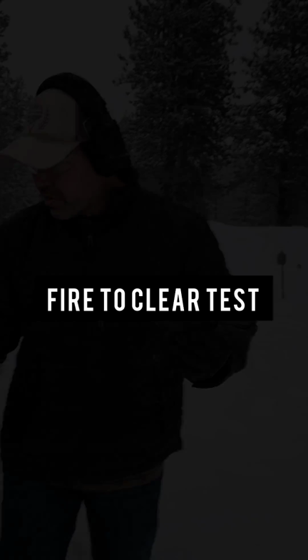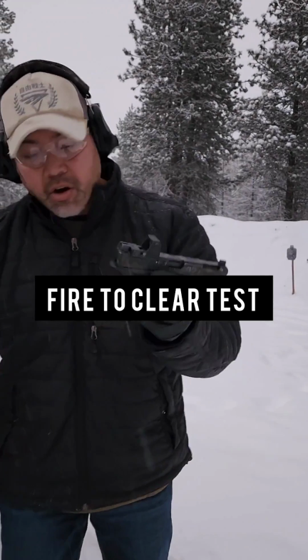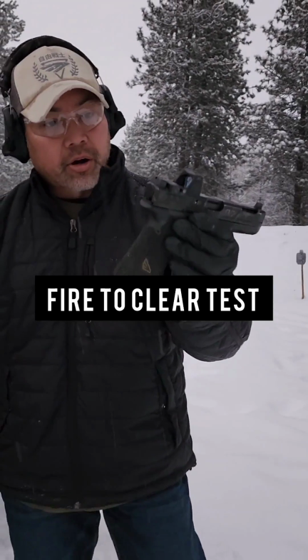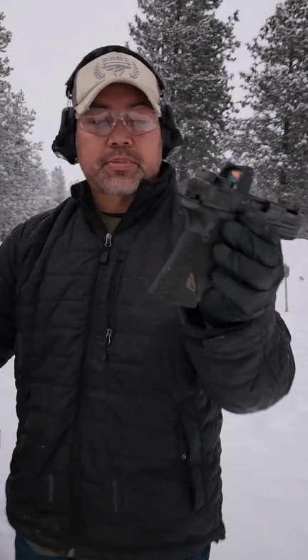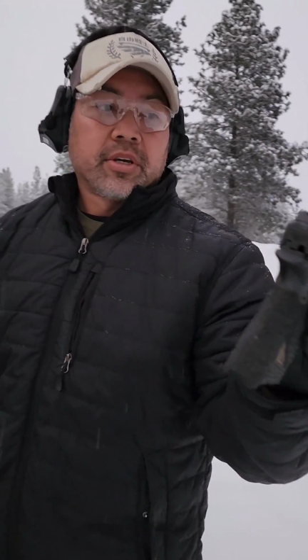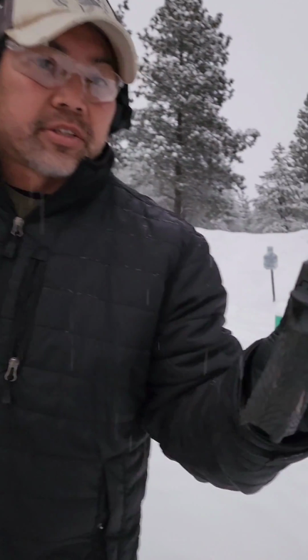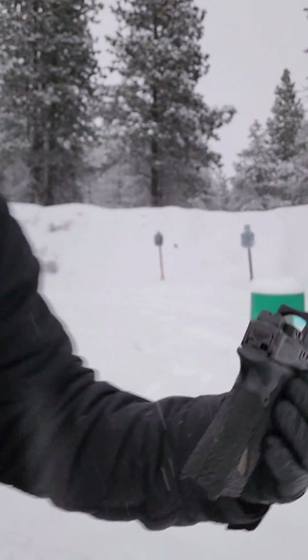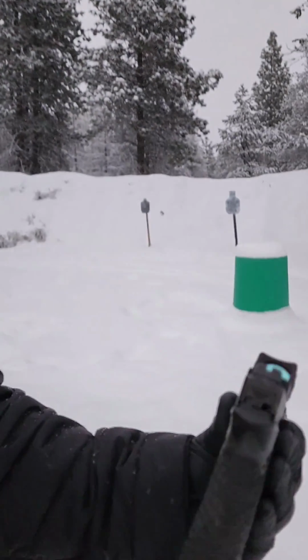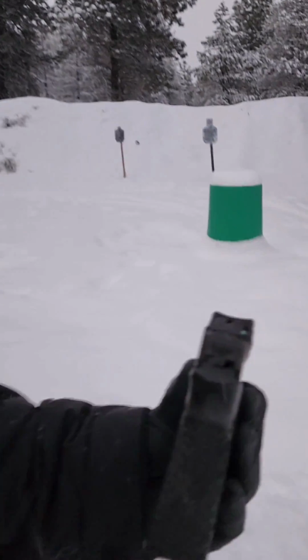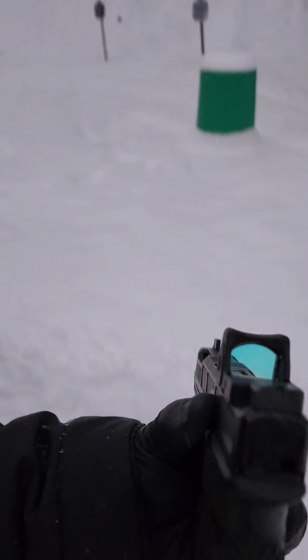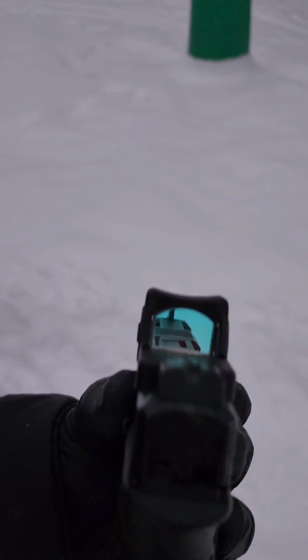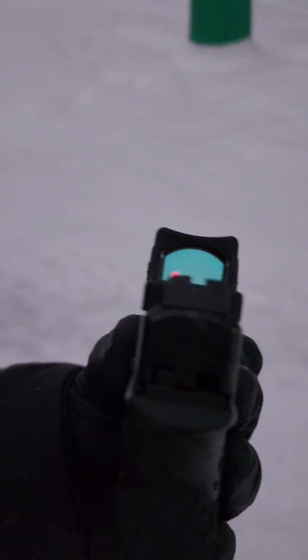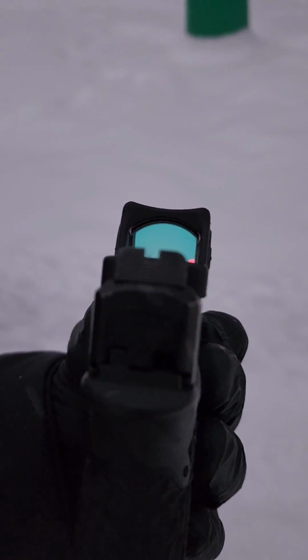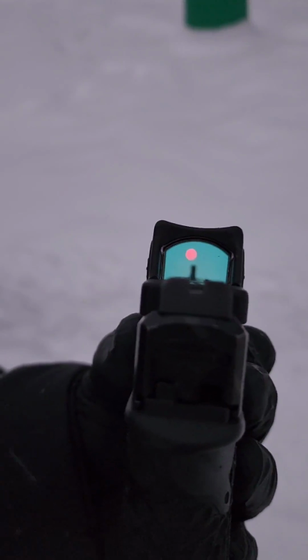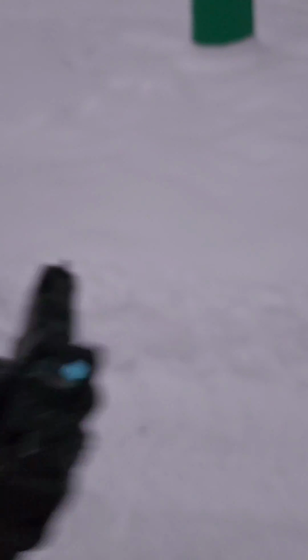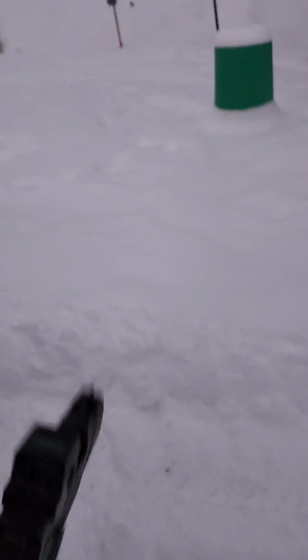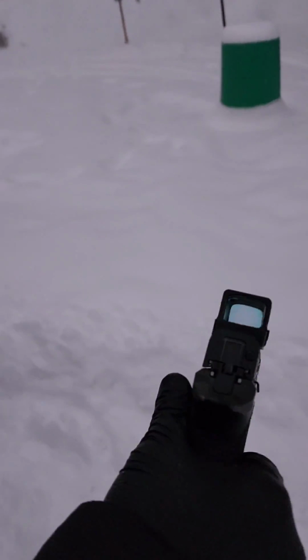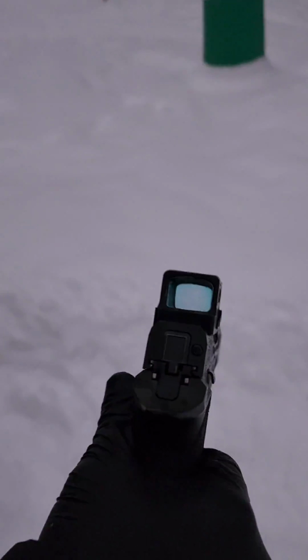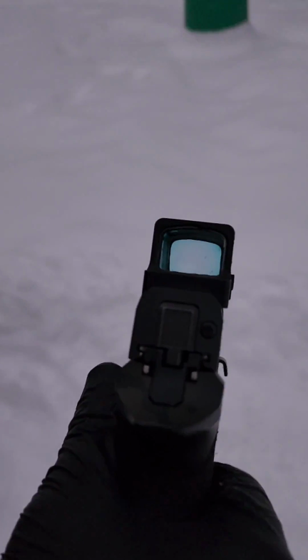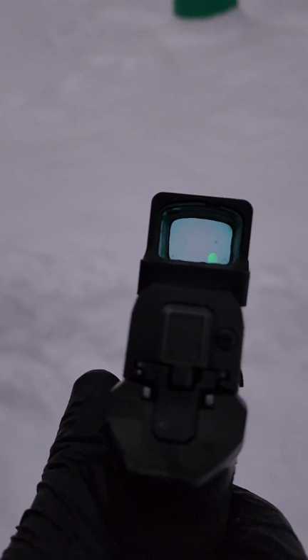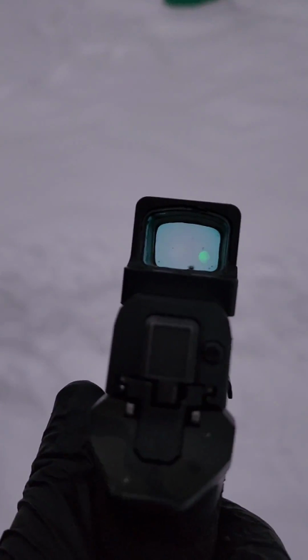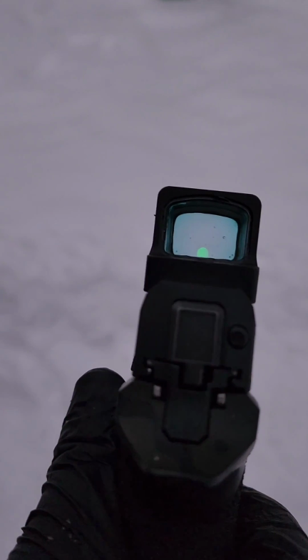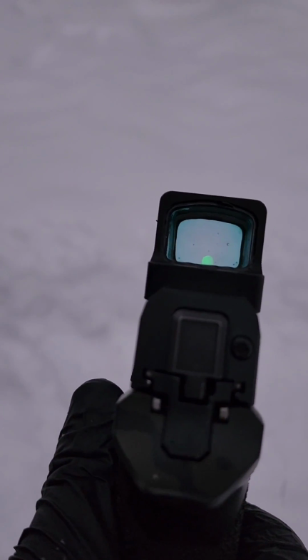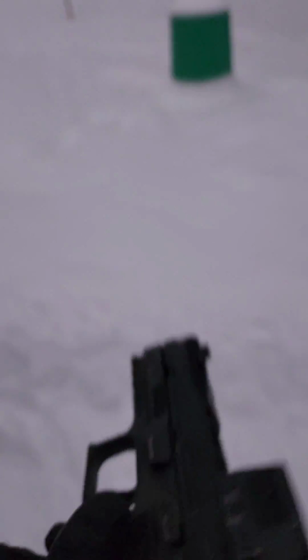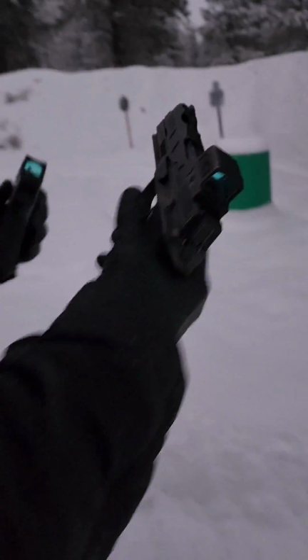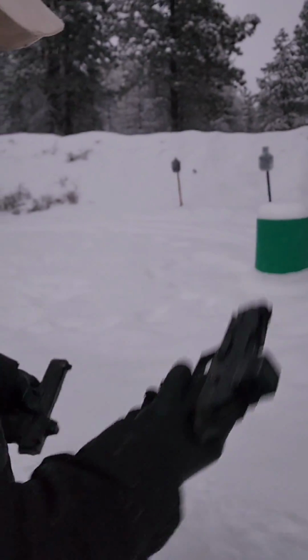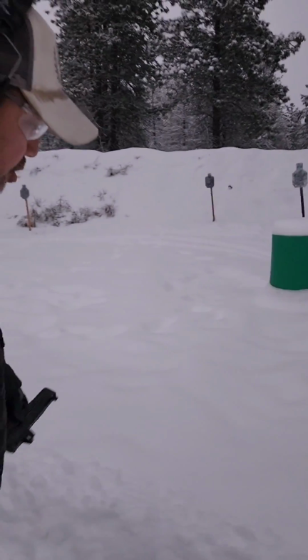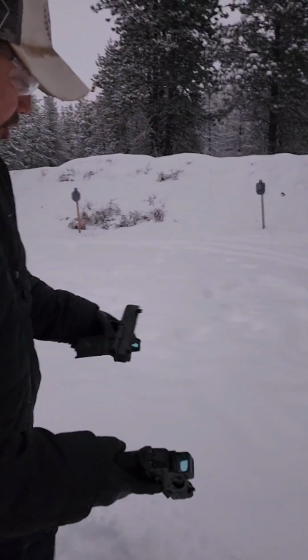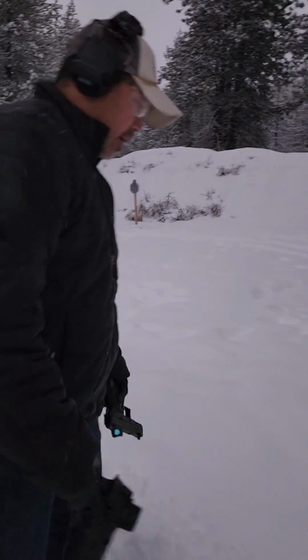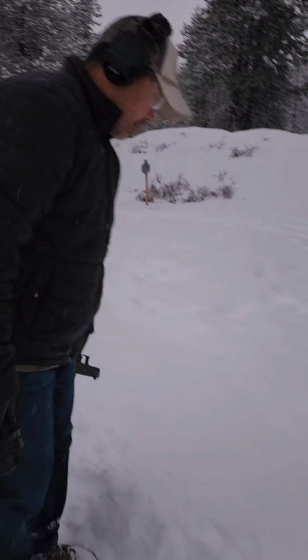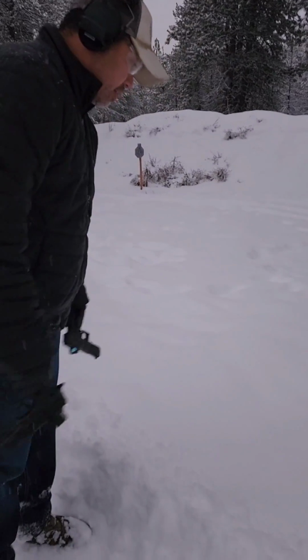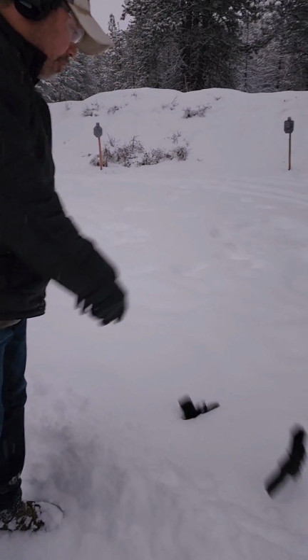We've got an RMR equipped 917 over here. You guys can confirm that we got a dot going on in there. You got a dot, and then we've got my Apache with the dot over there. So I'm going to take both of these guys and drop them.